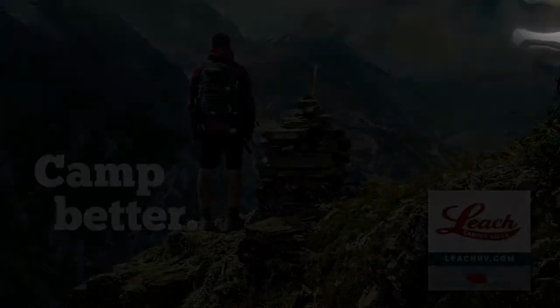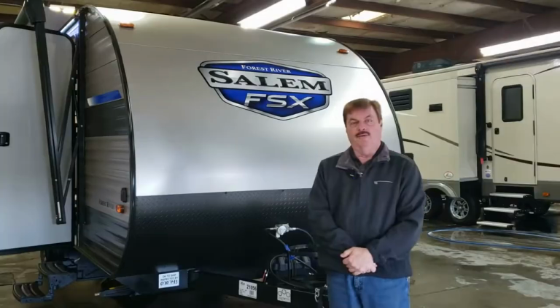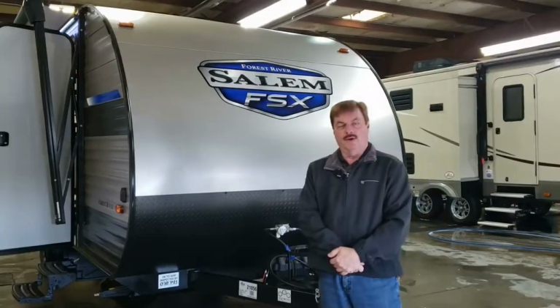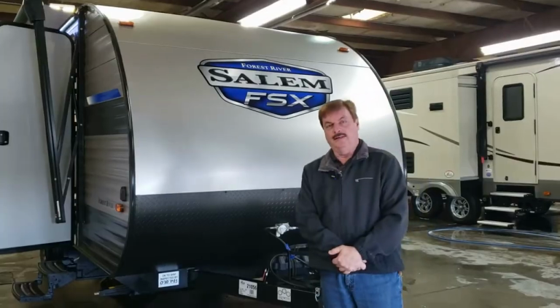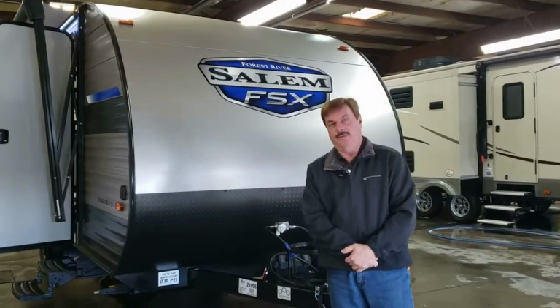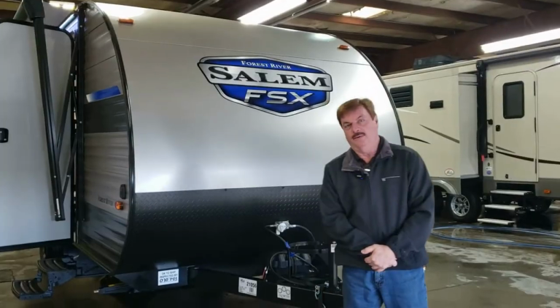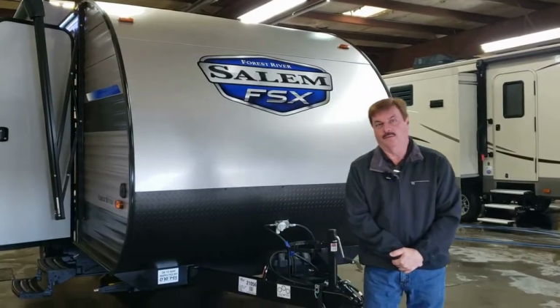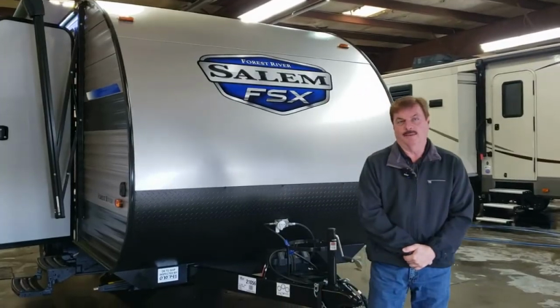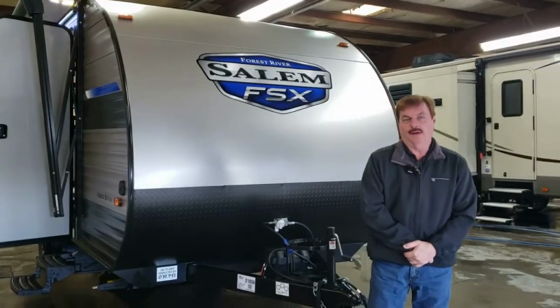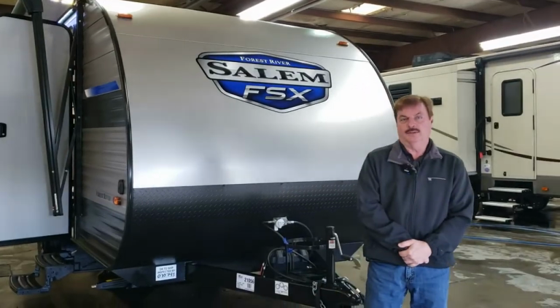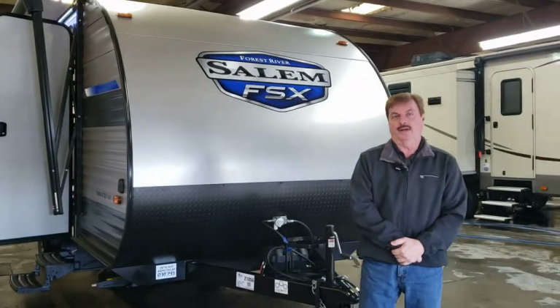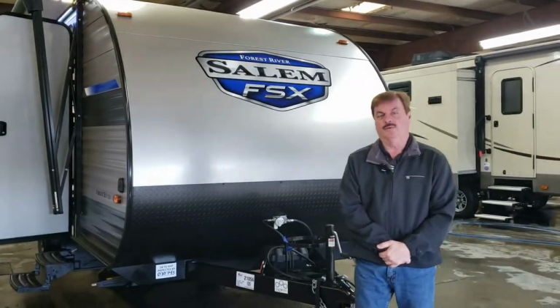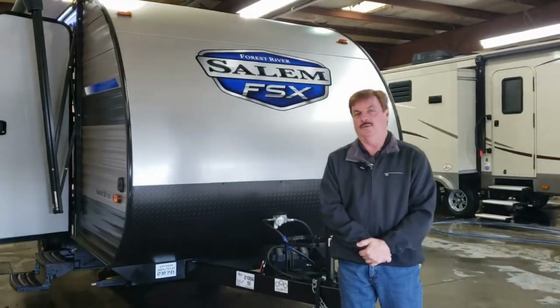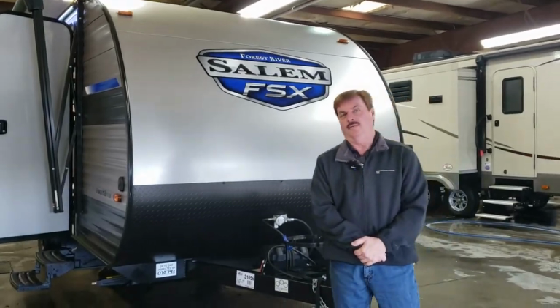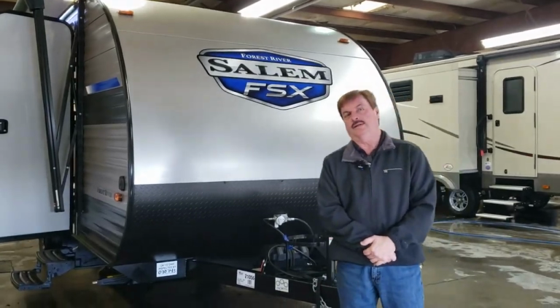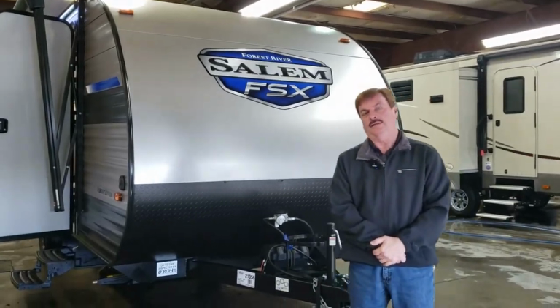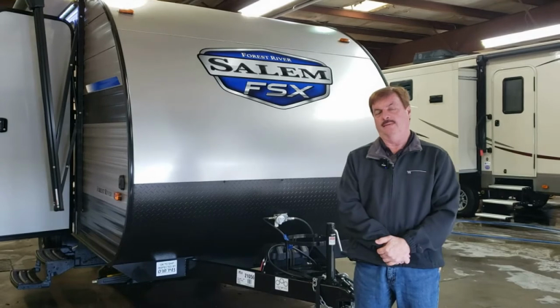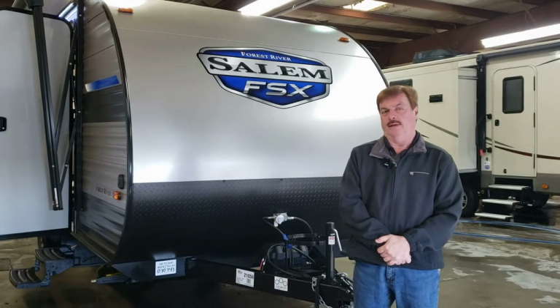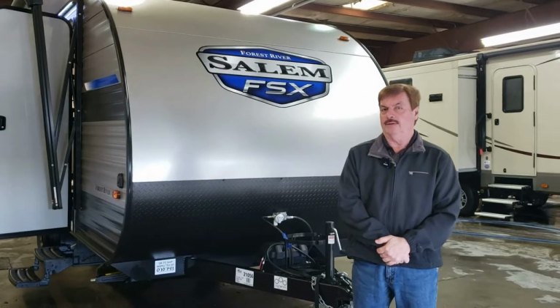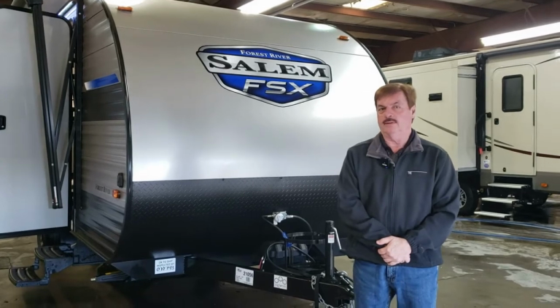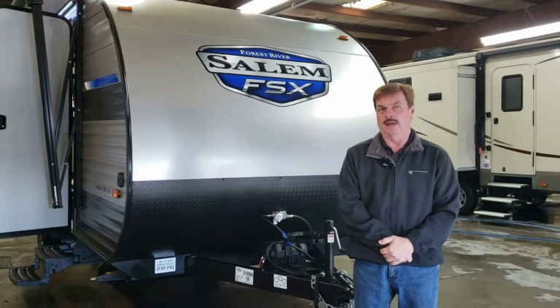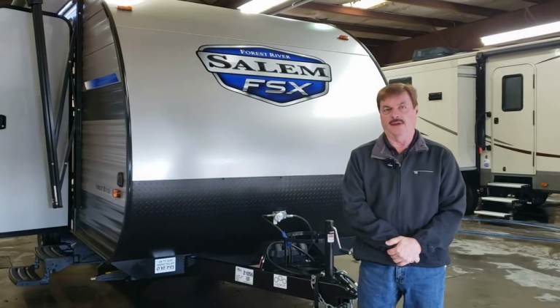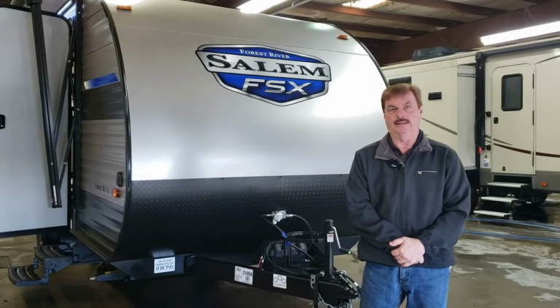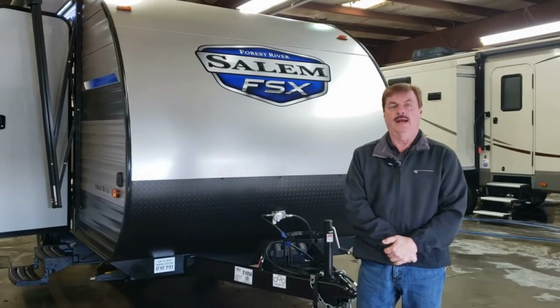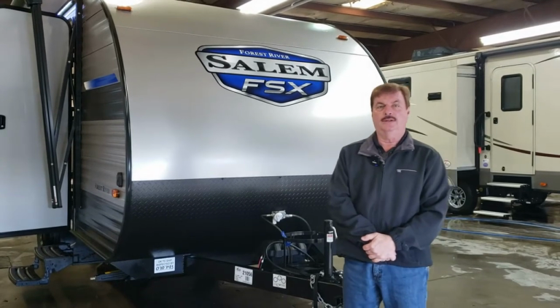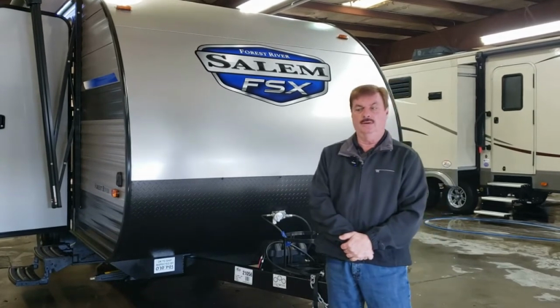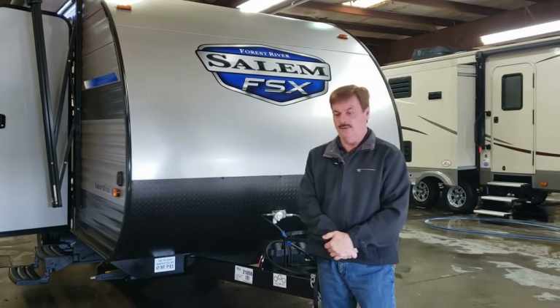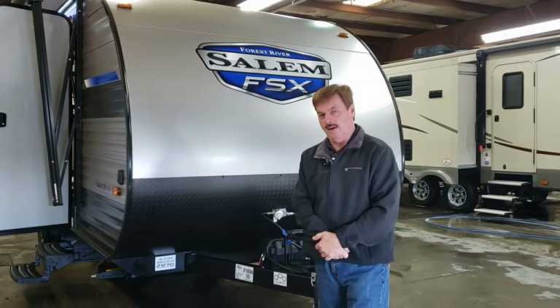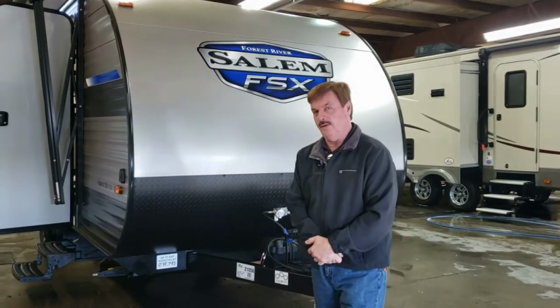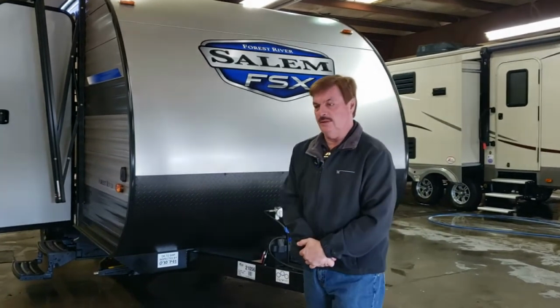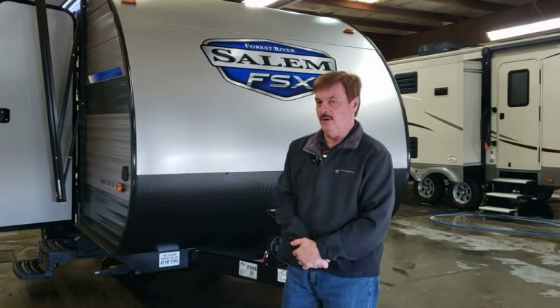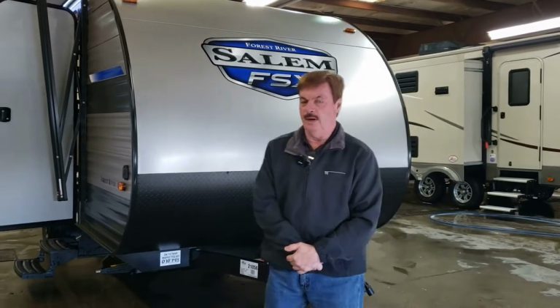Hi folks, Art at Leeds Campers, where we camp better. We just got in a 2021. This is a Salem single axle, FSX series — very lightweight, 3,700 pounds.